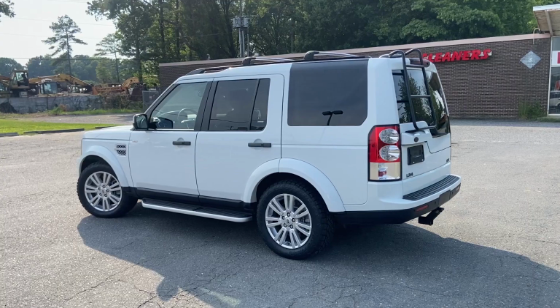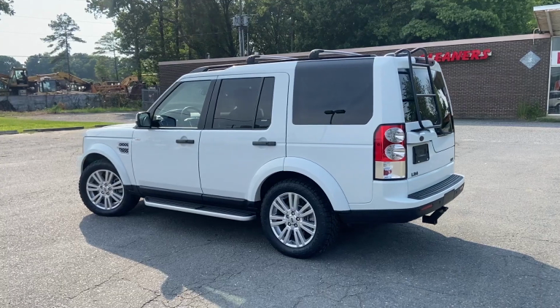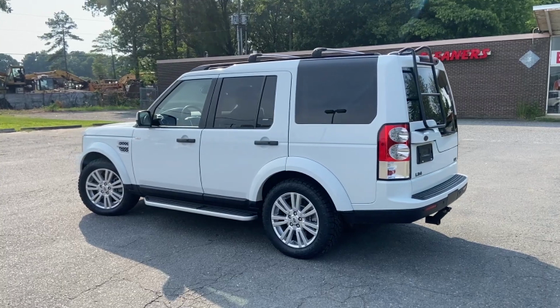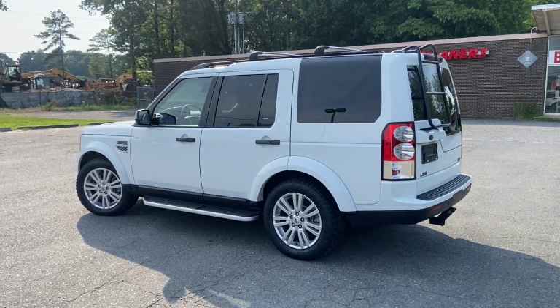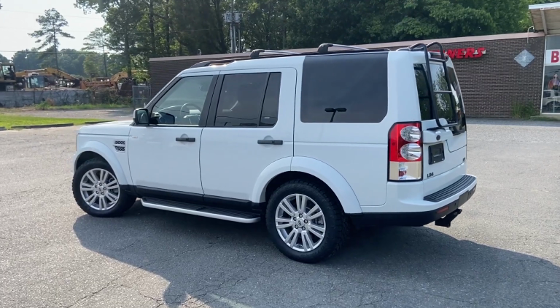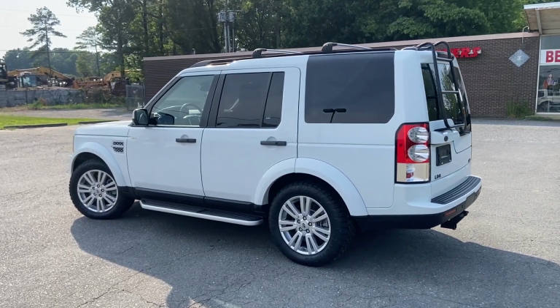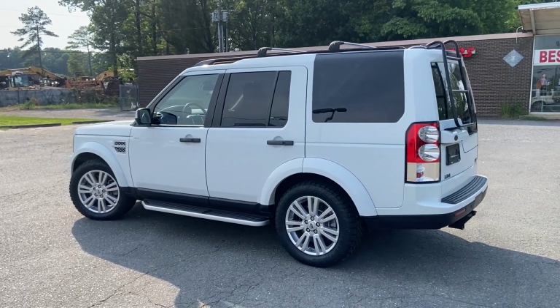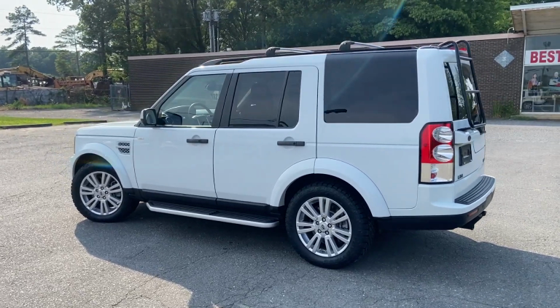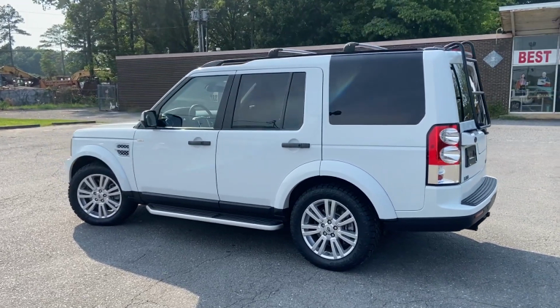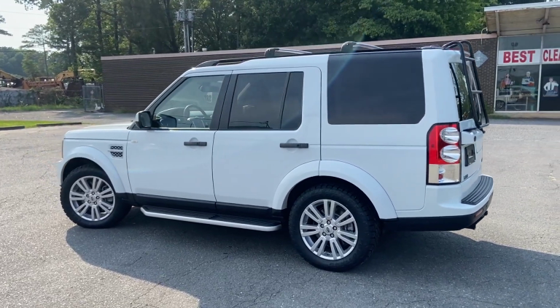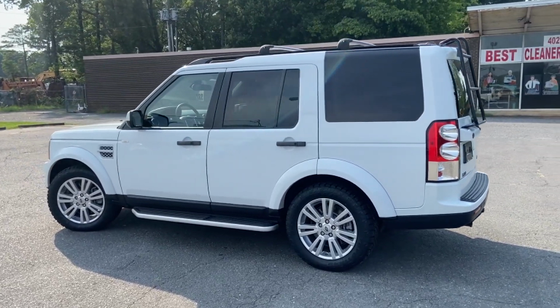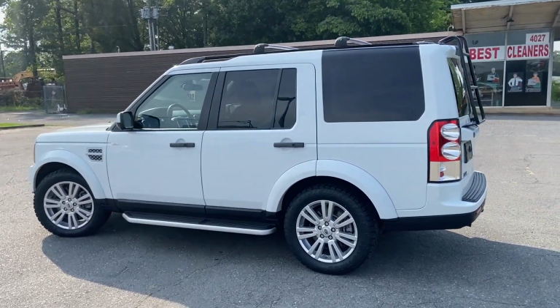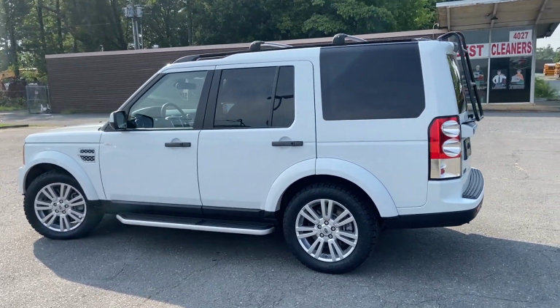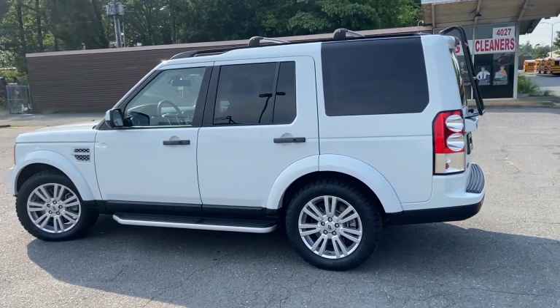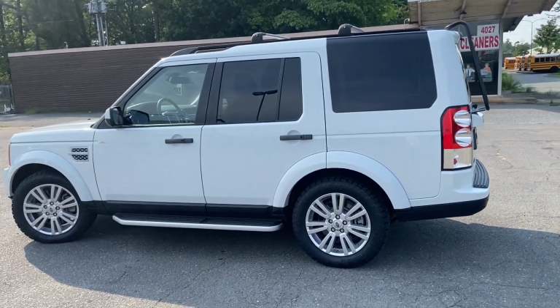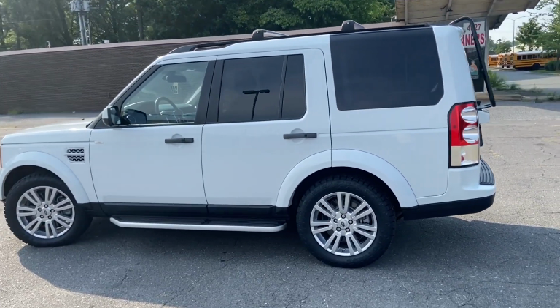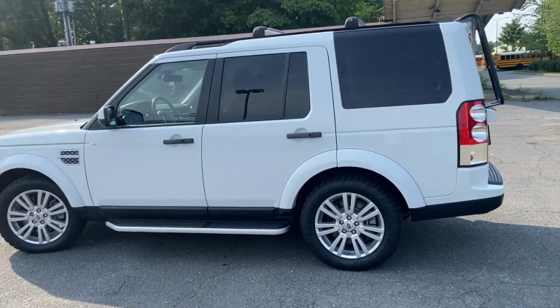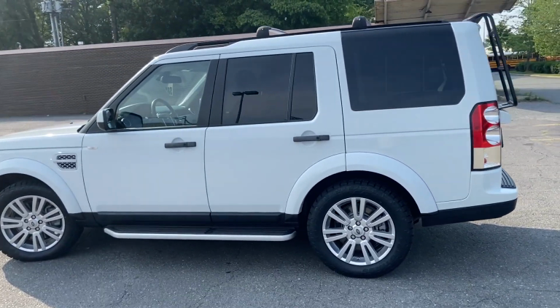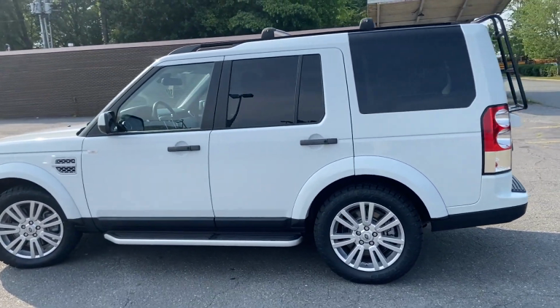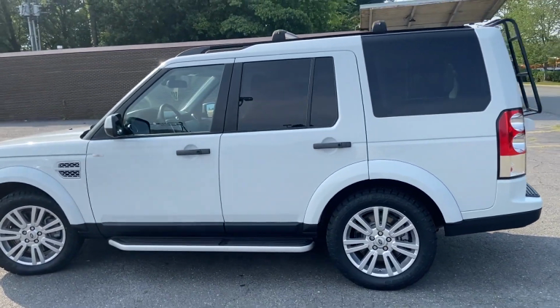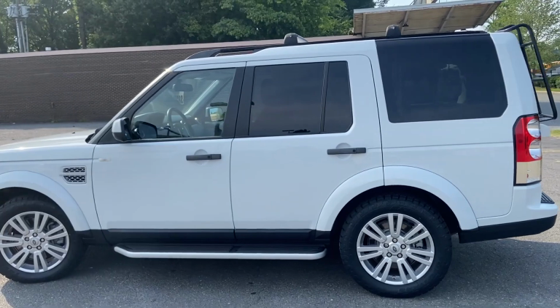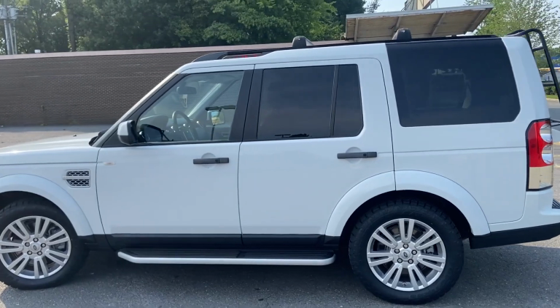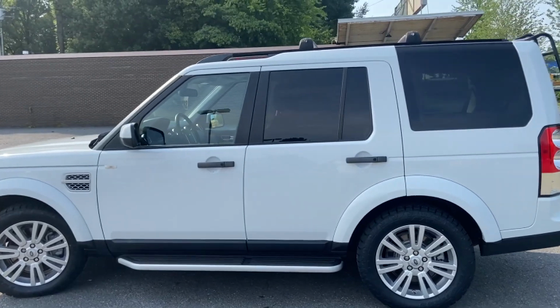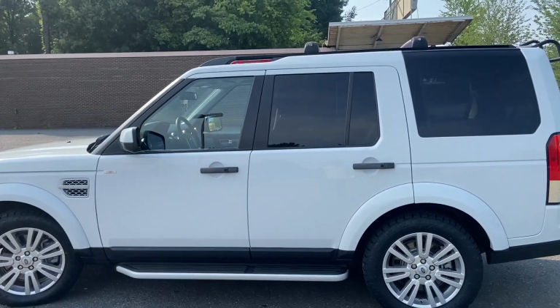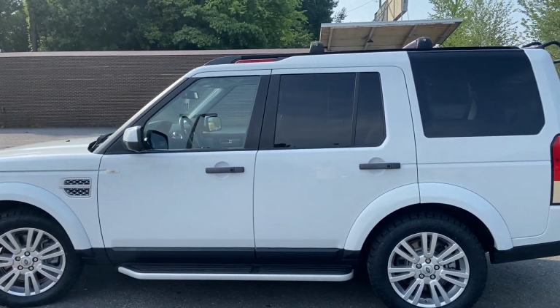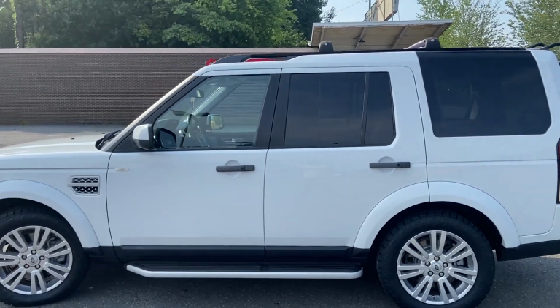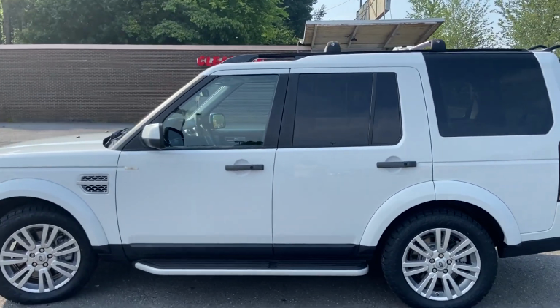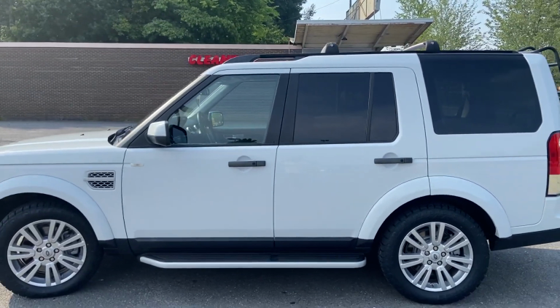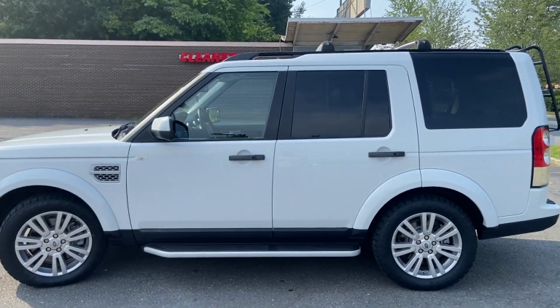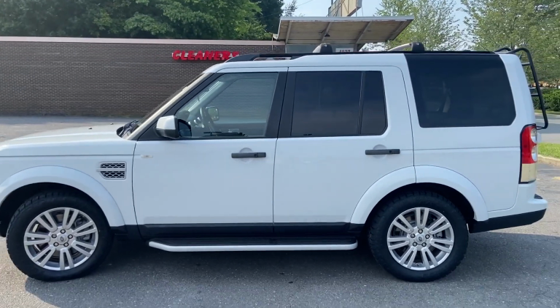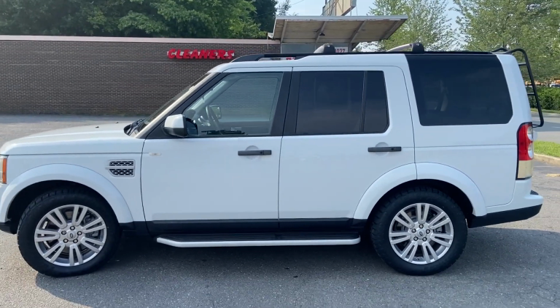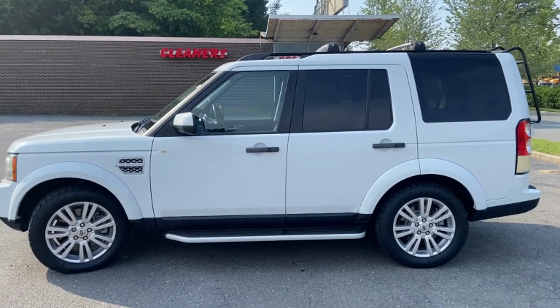My brother just unloaded a bunch of CarMax stock. Give me a call if you want to discuss car business stuff. Hope you and your family are well.